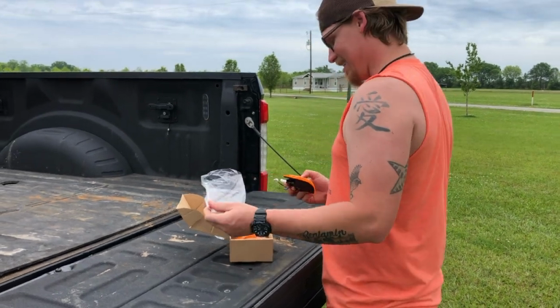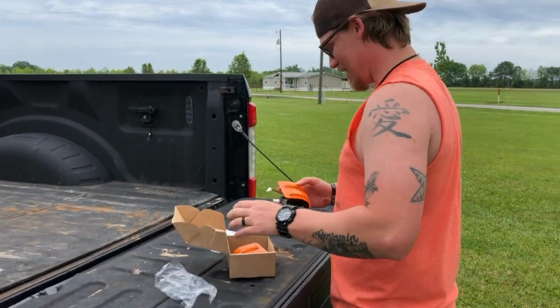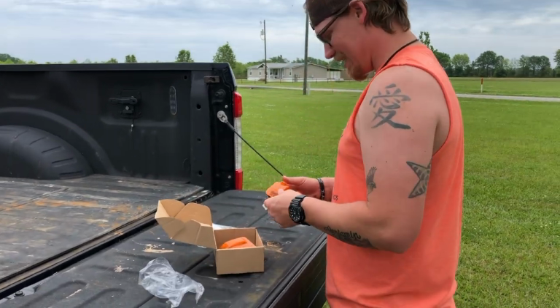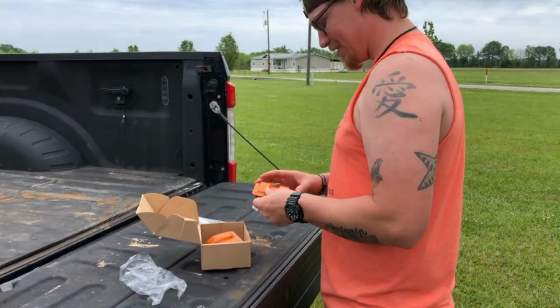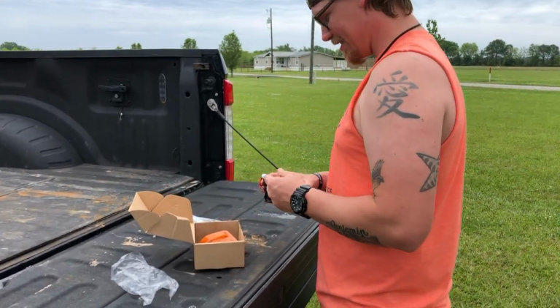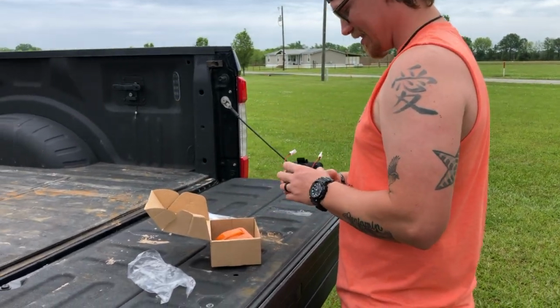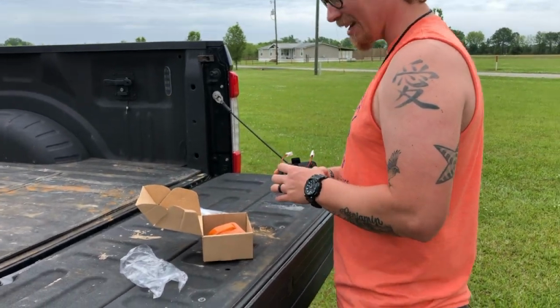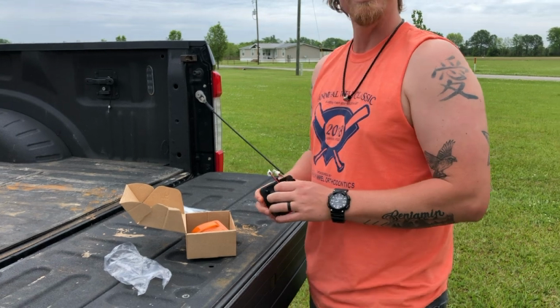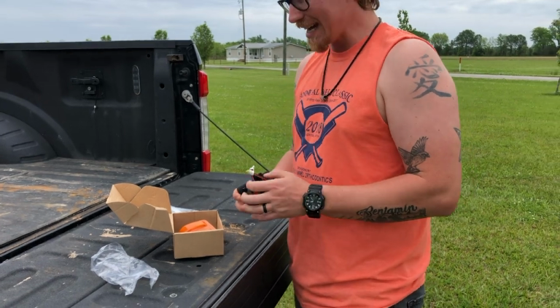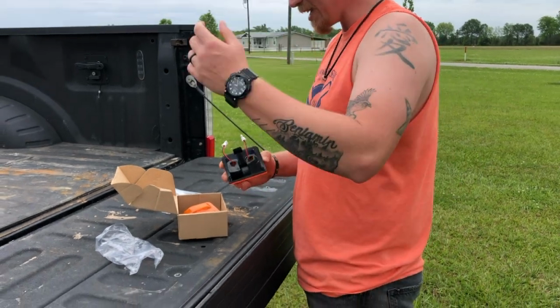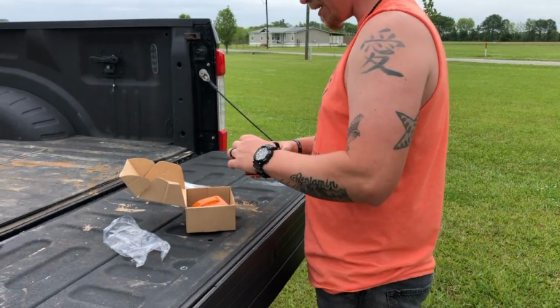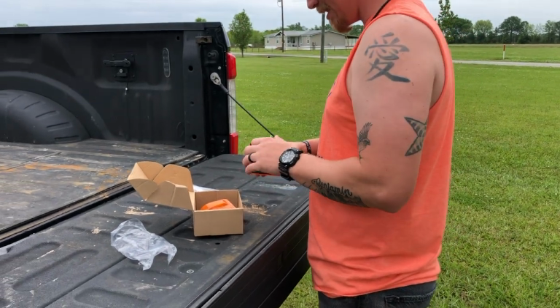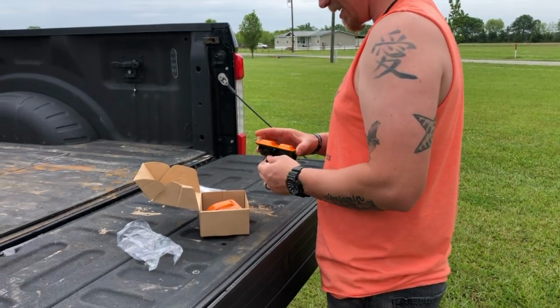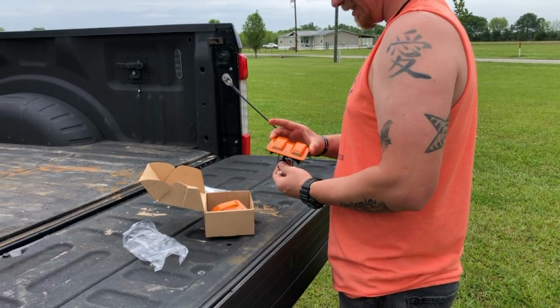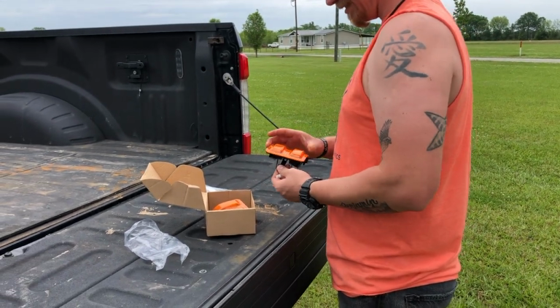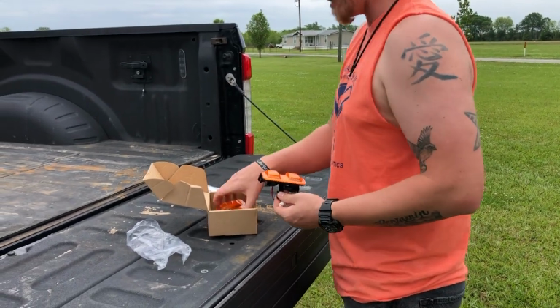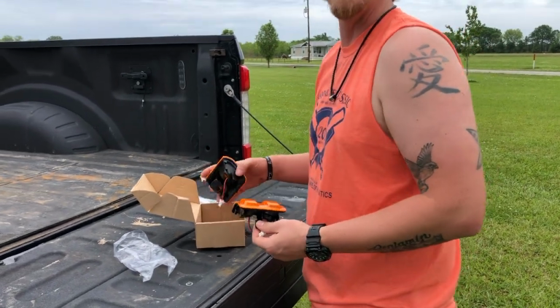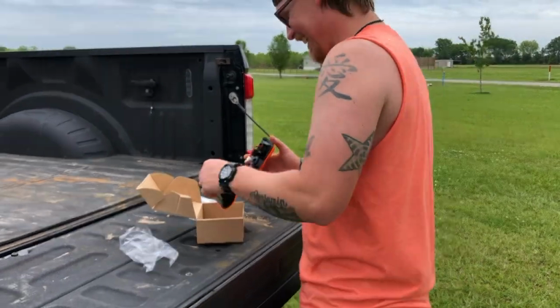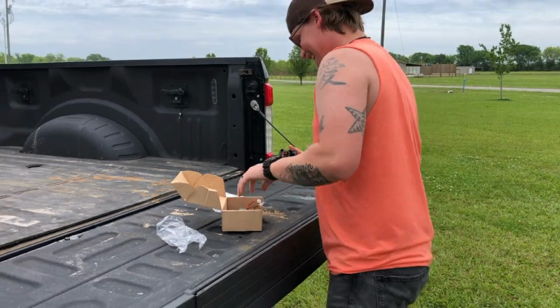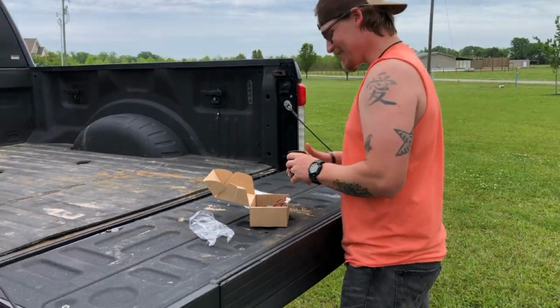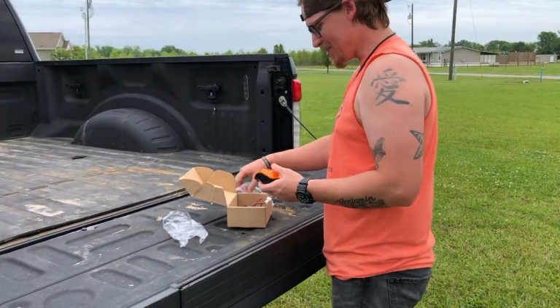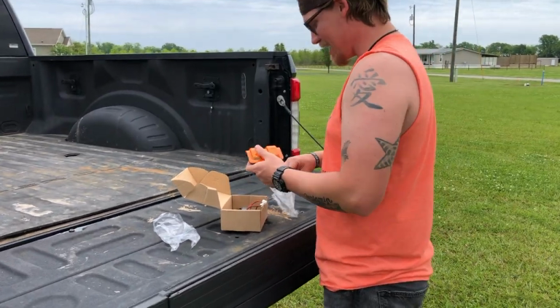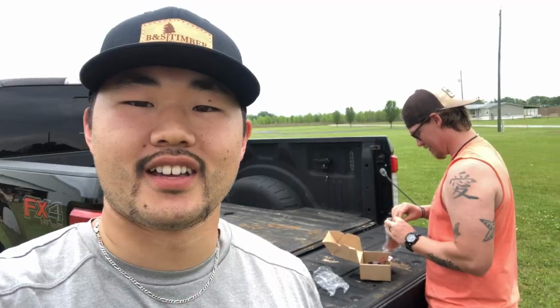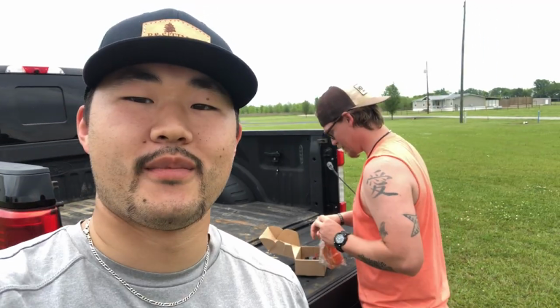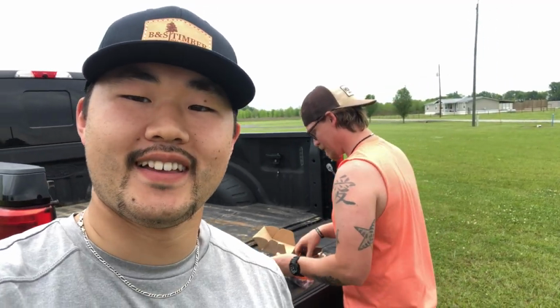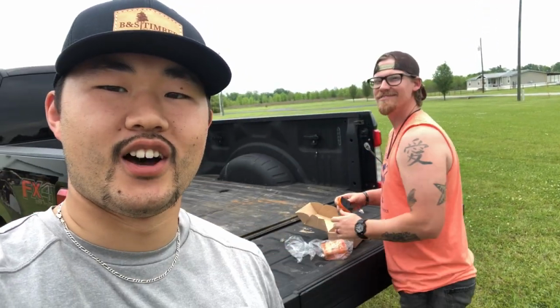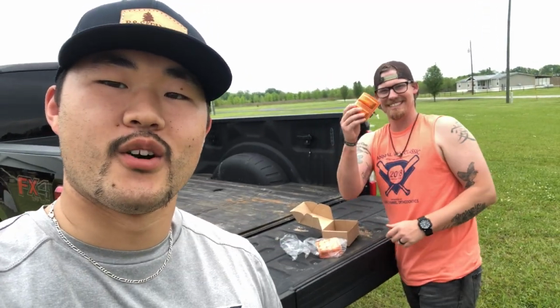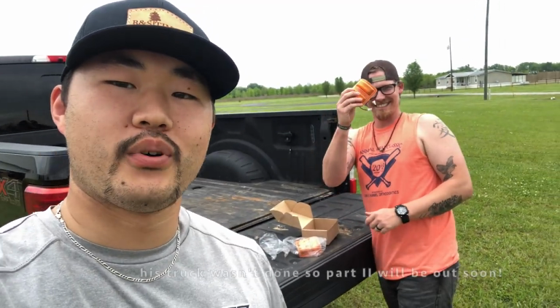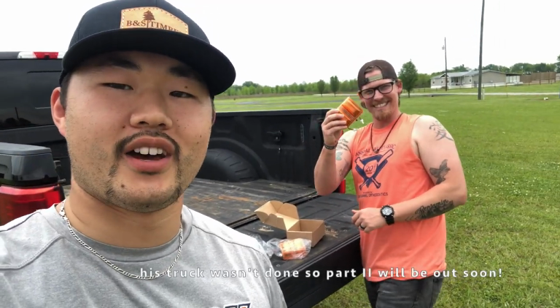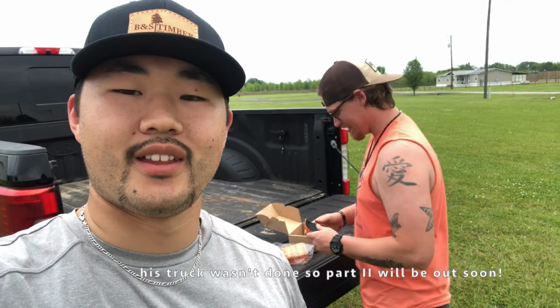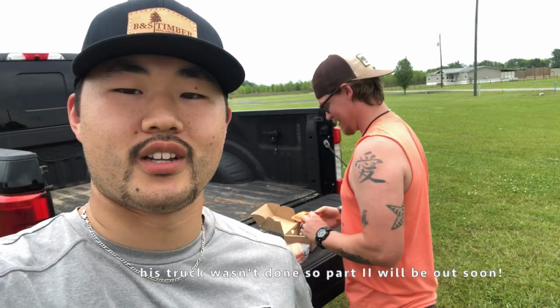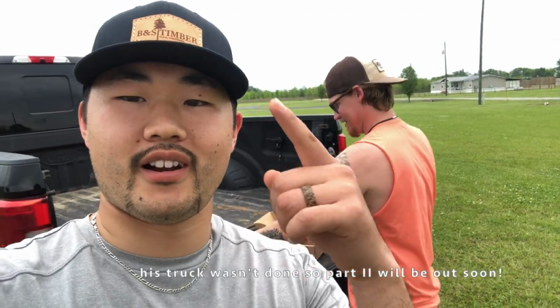Oh my gosh dude, I wish your truck was here! I know — where is it? I had to take it to the shop, they're doing something to it right now. Dang it, let's get it back! All right, well anyways, I gave them to my buddy, he loves them — we're gonna put them on later and then we'll cut to it right here.